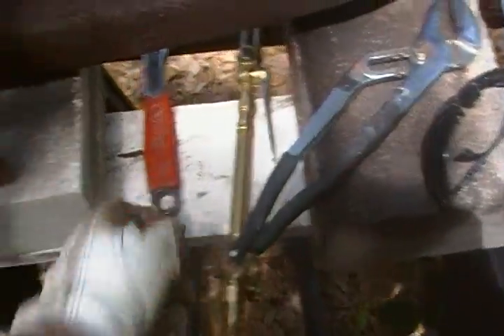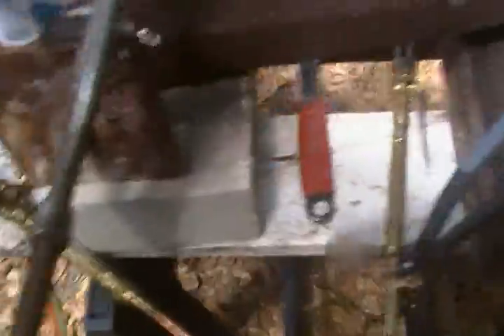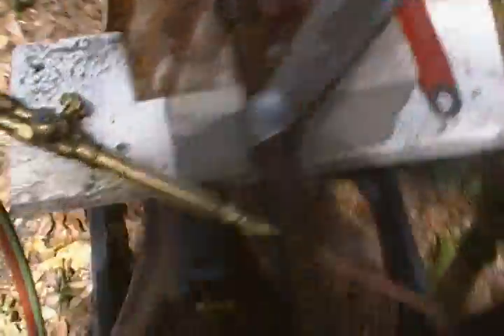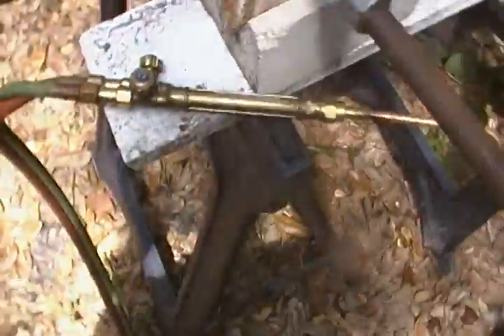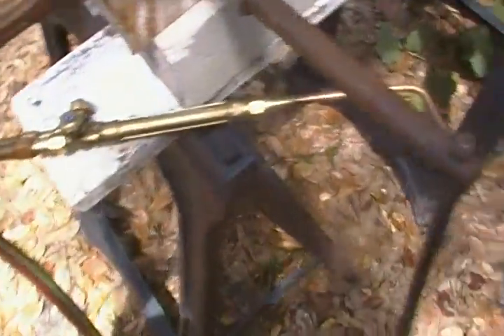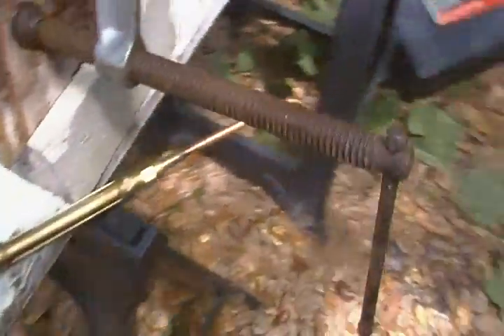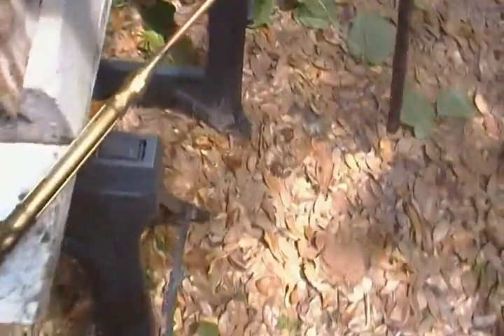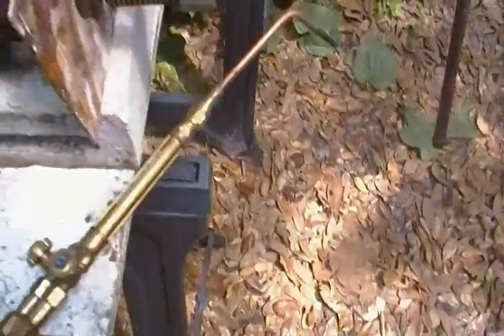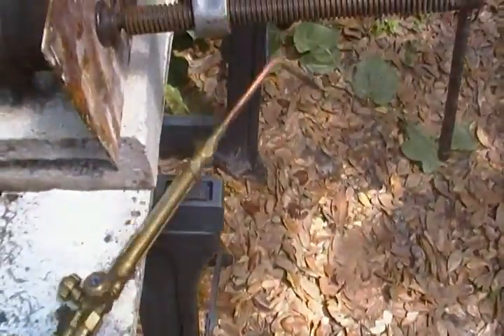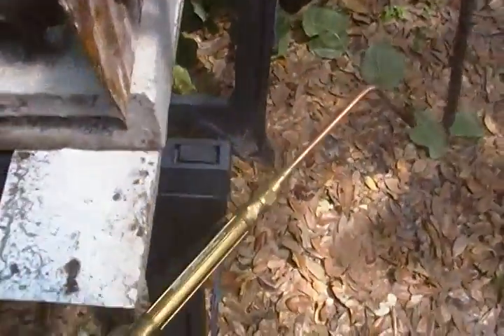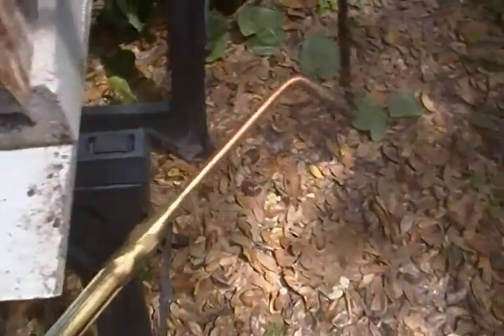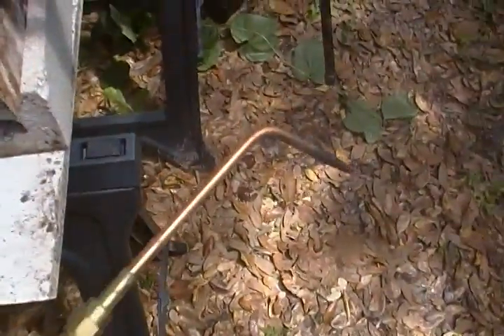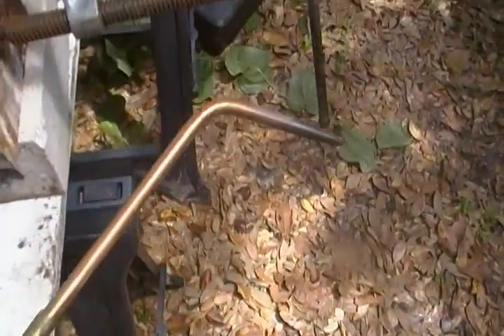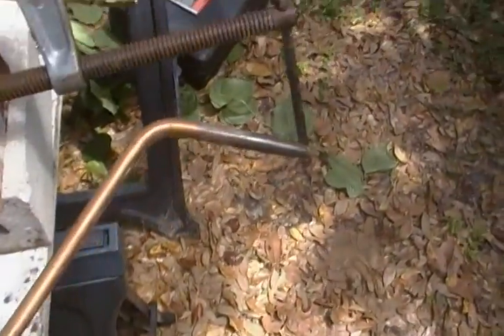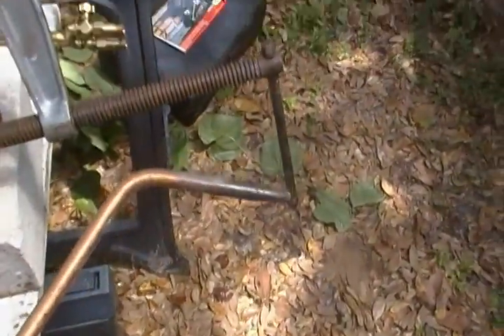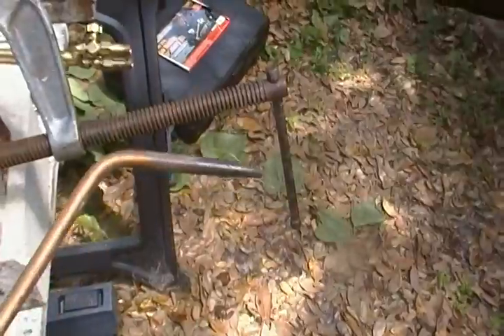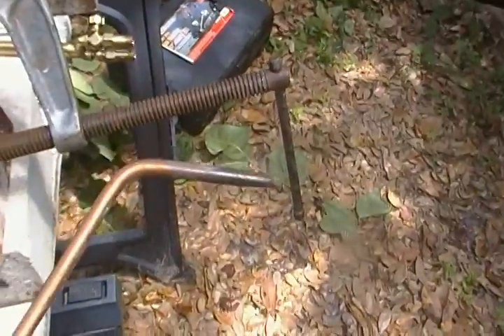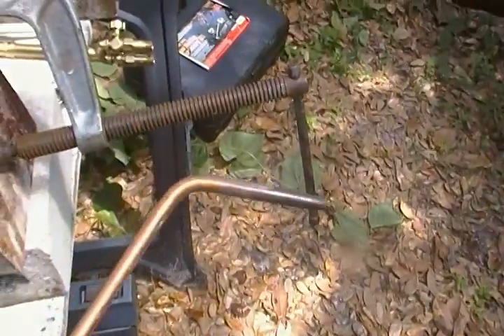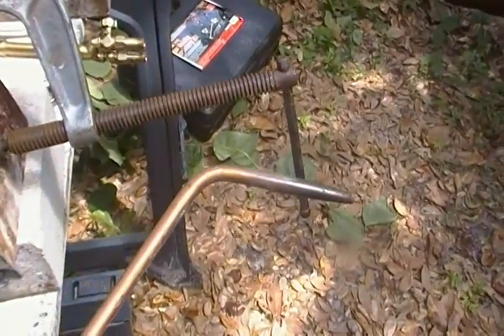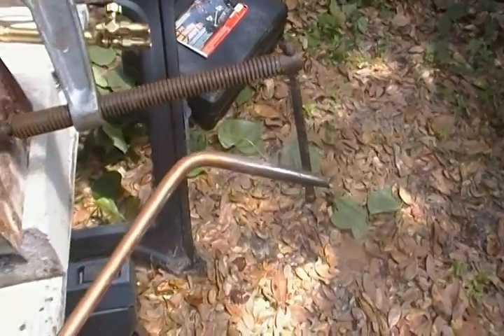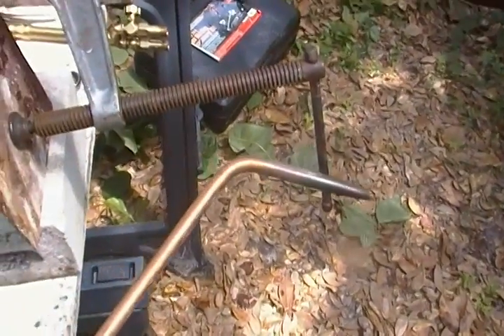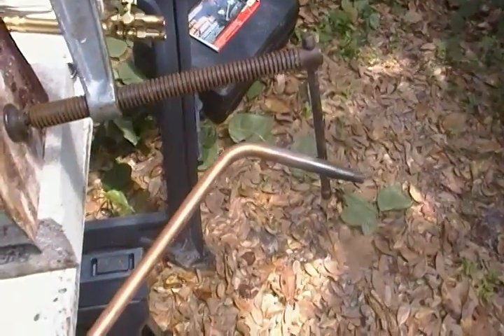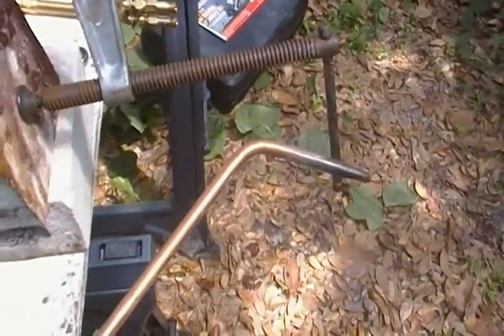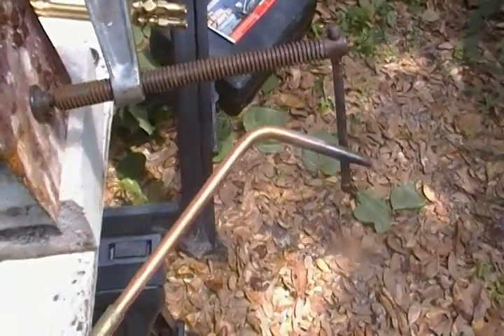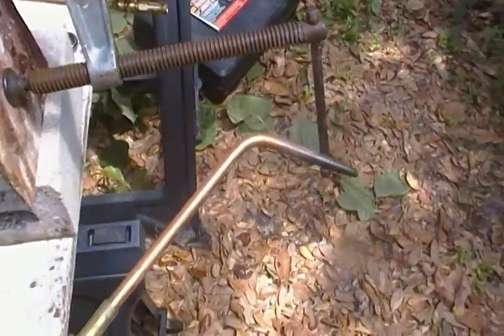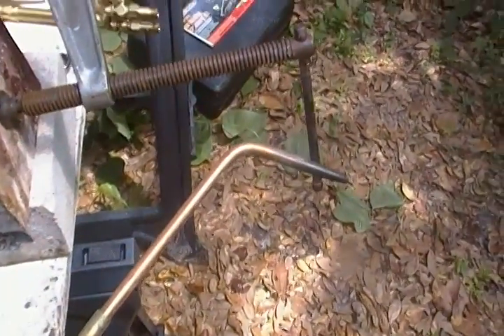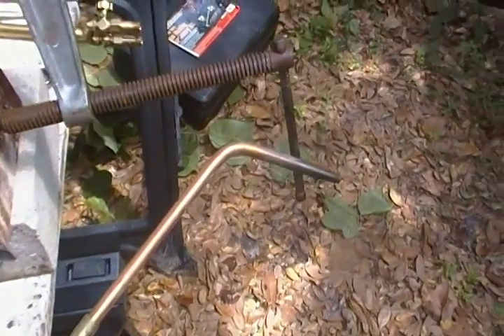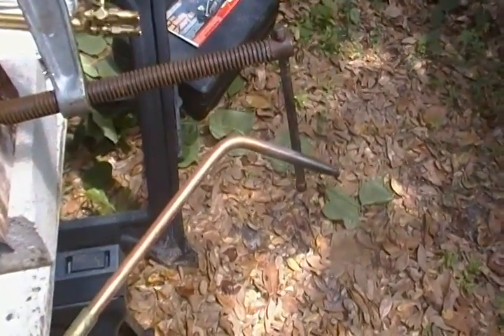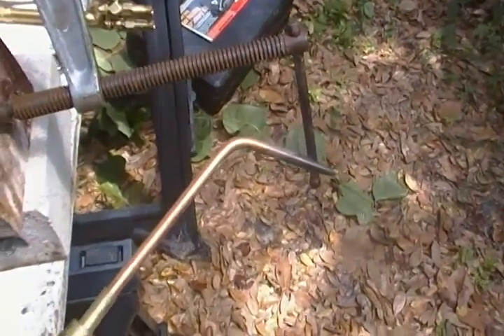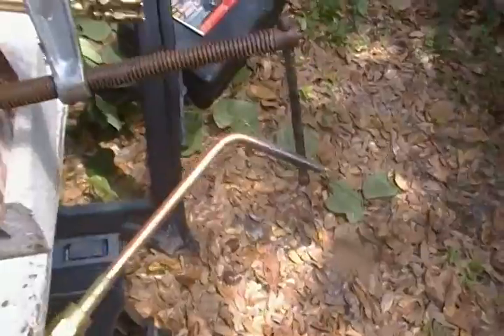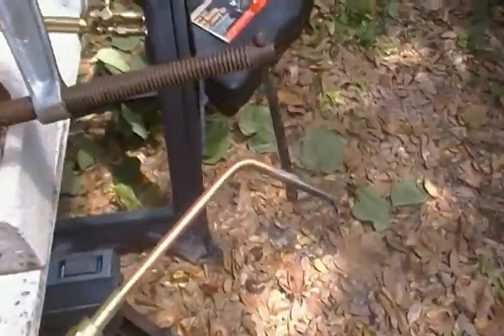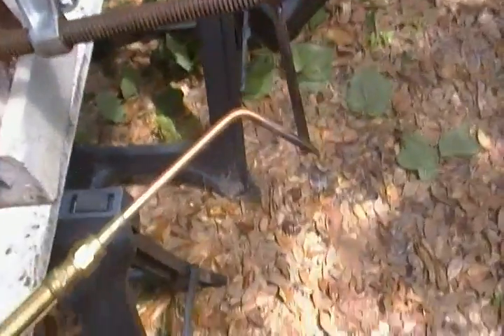What we're going to be using is this brazing tip. They have different size tips for different size applications. Now, I've never welded cast before, but I'm going to attempt it.